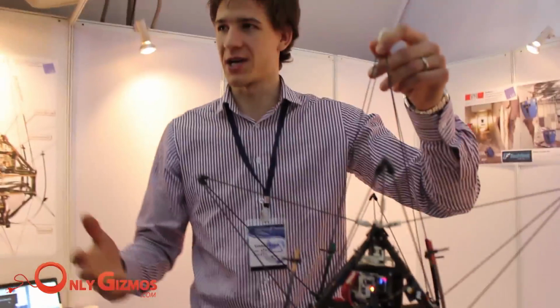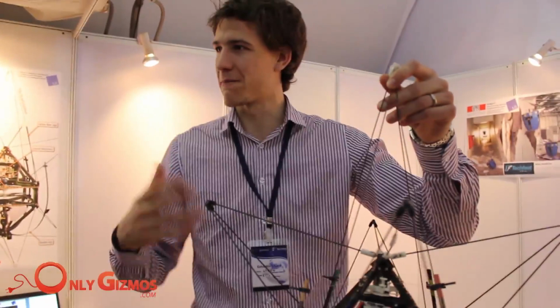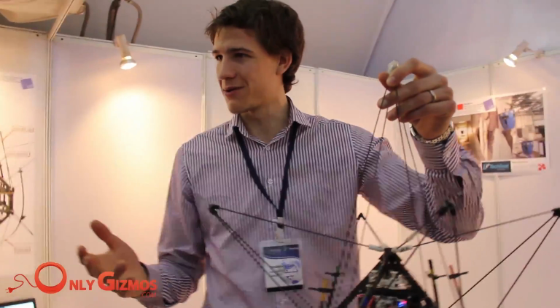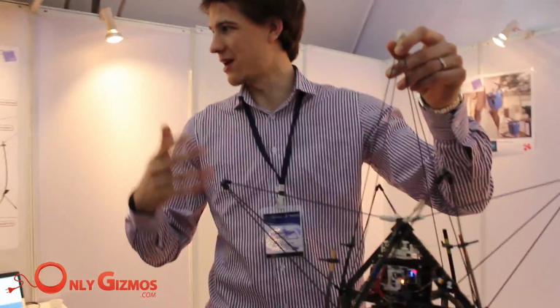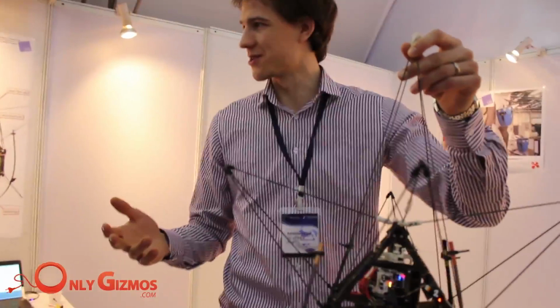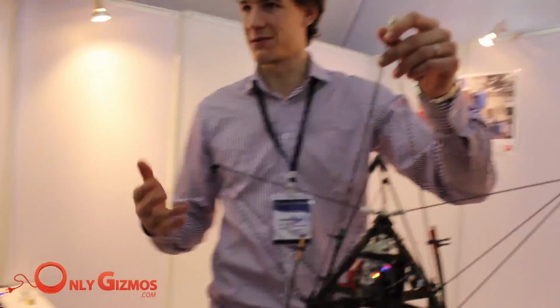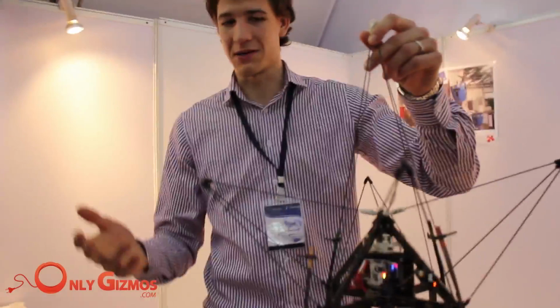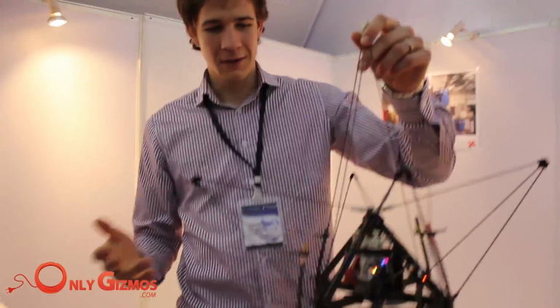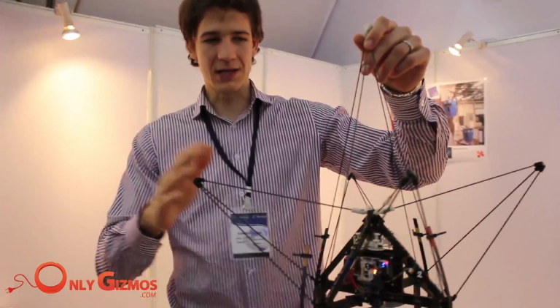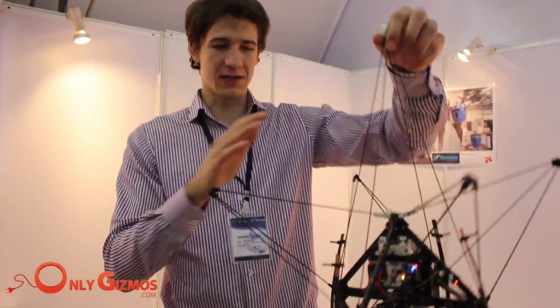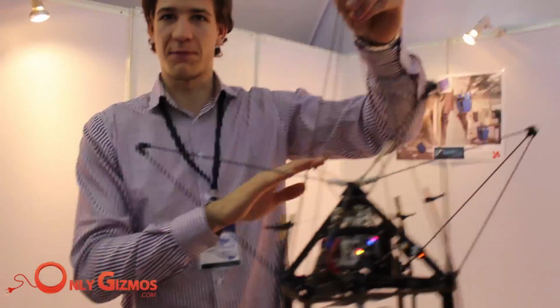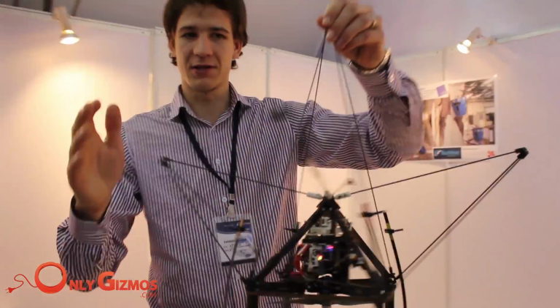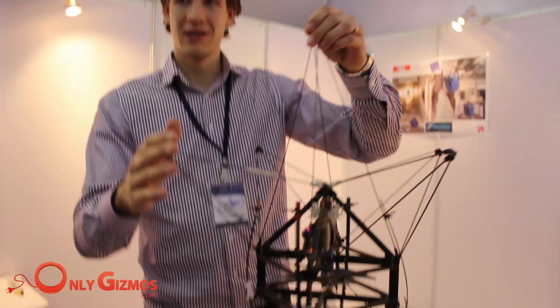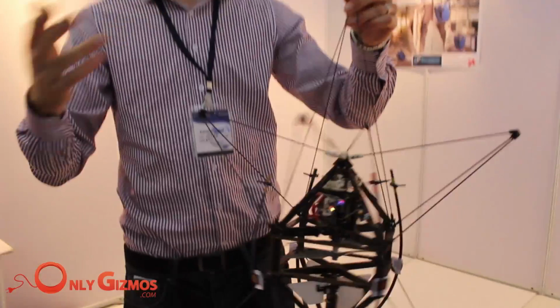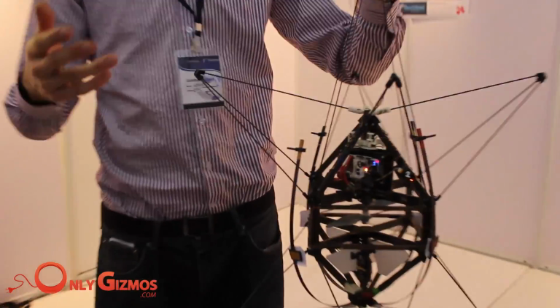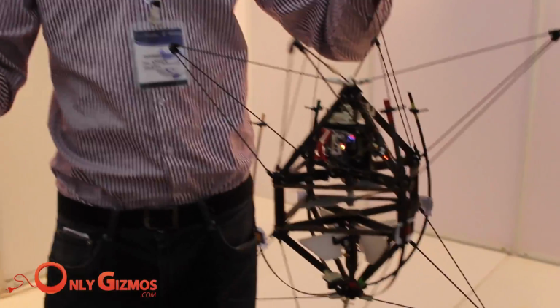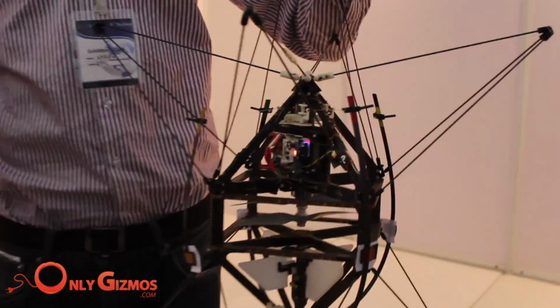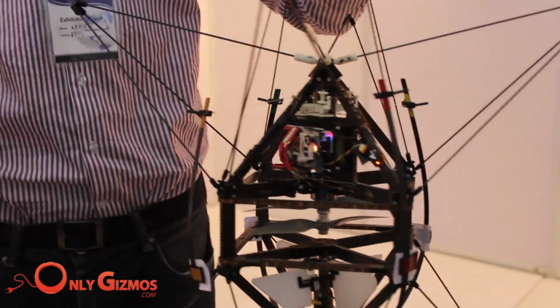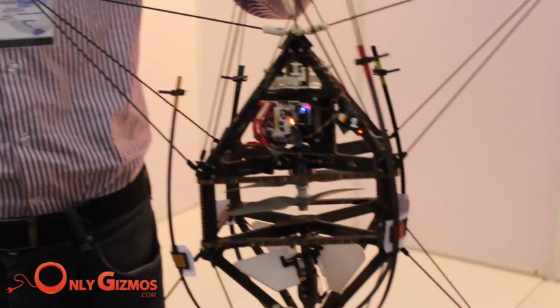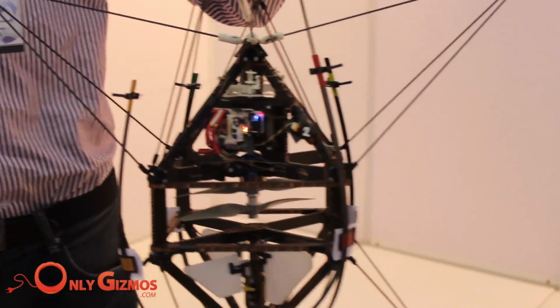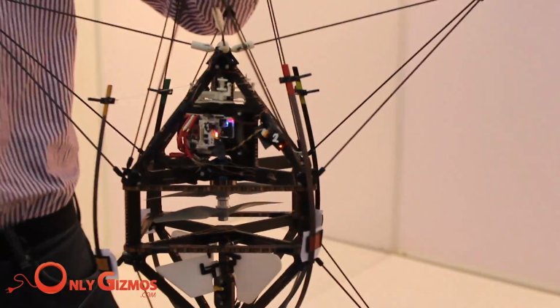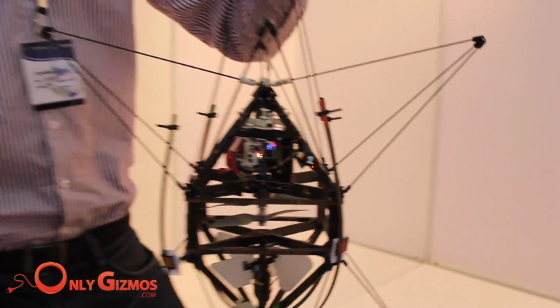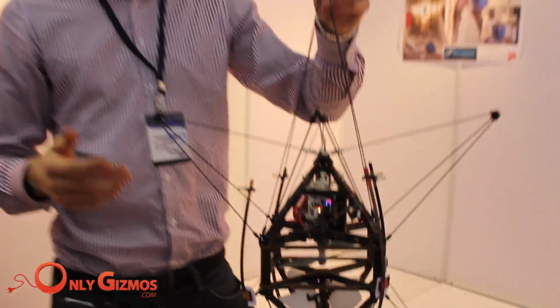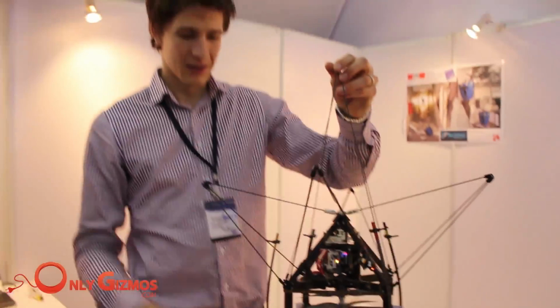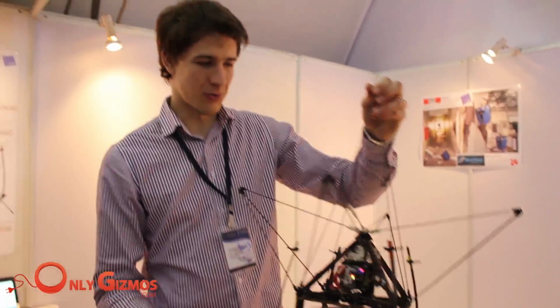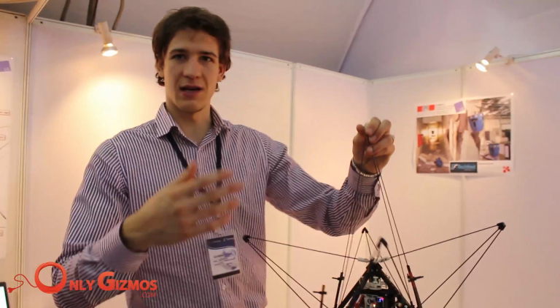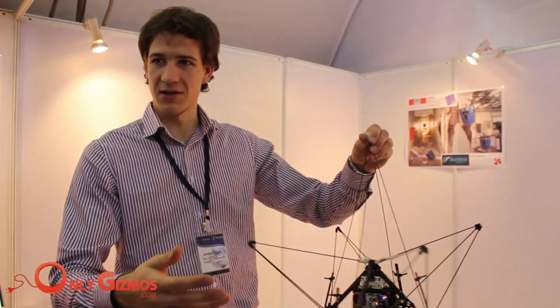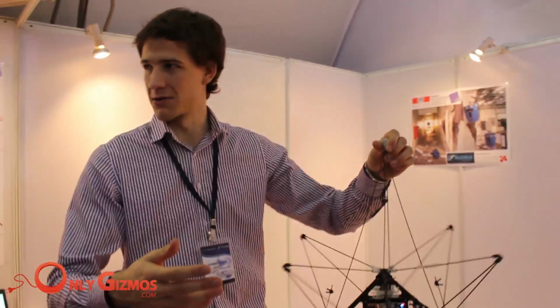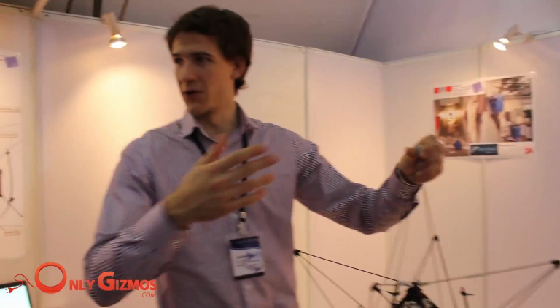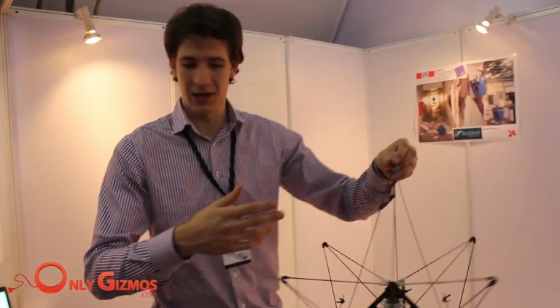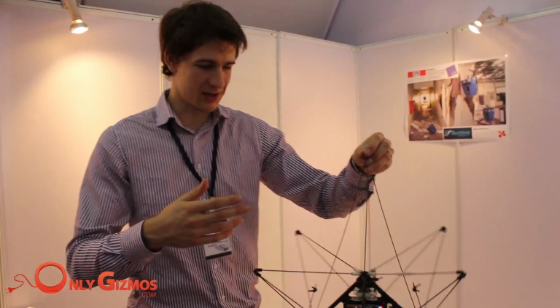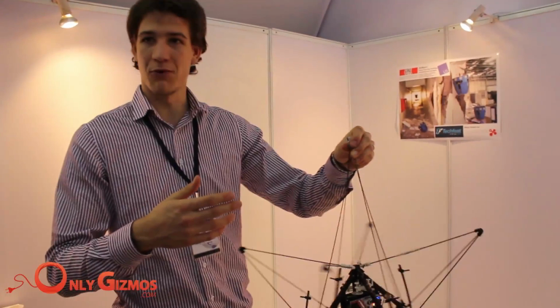They are fragile and break when they enter into collision with an obstacle. This one has better protection. That's because we want to use it in difficult environments for search and rescue. So when it enters into collisions or when it falls to the ground, it does not break.